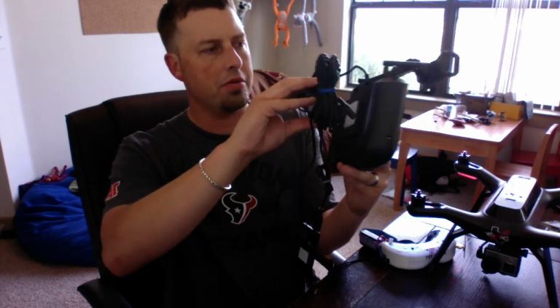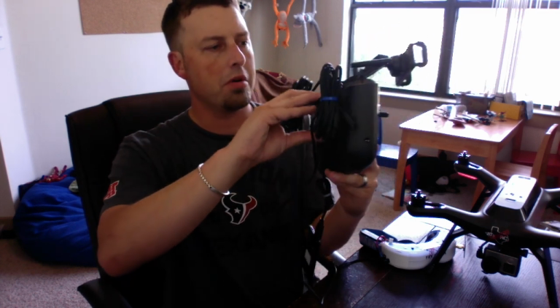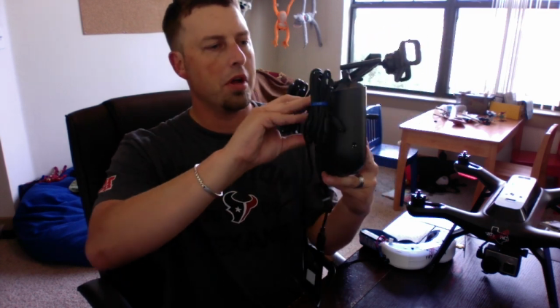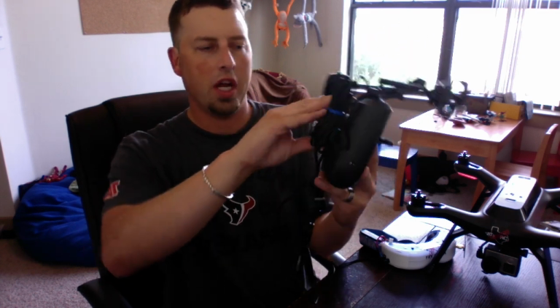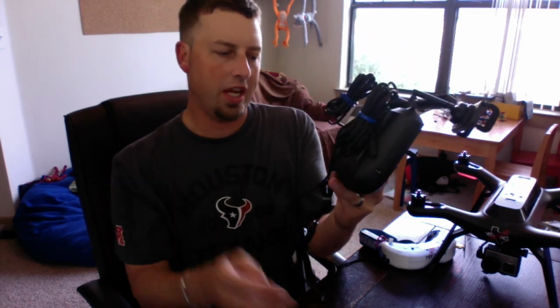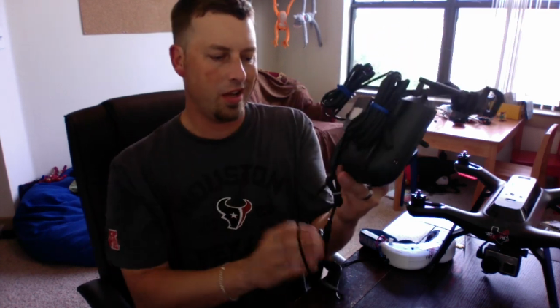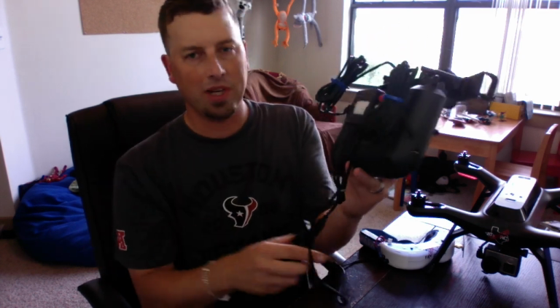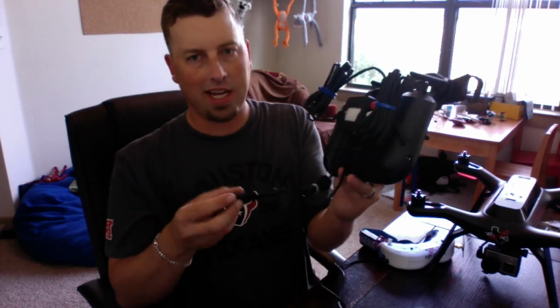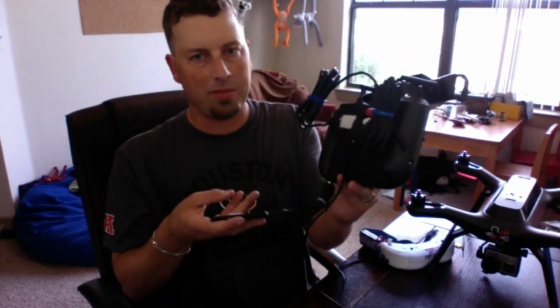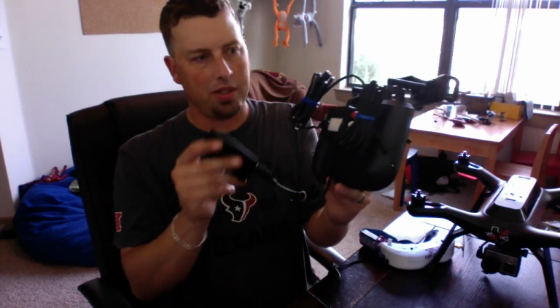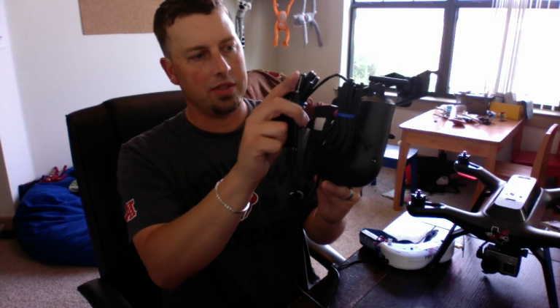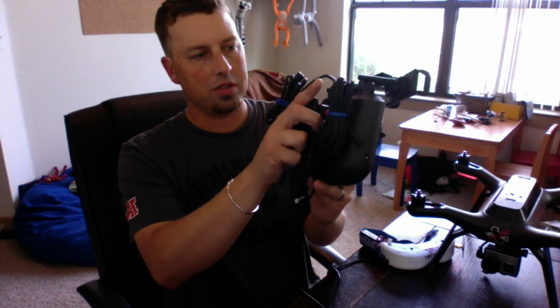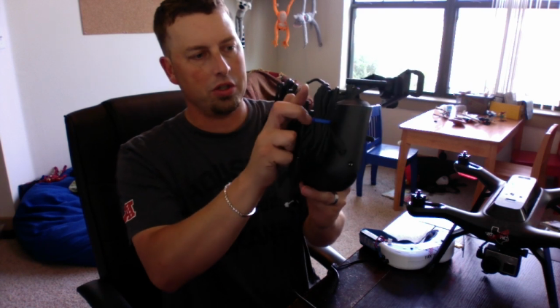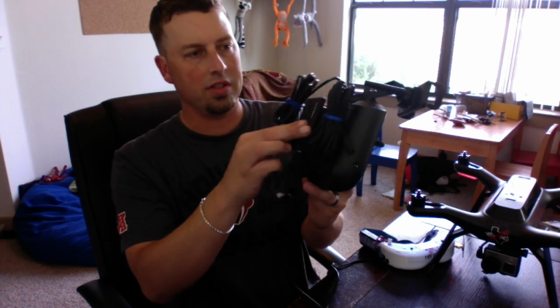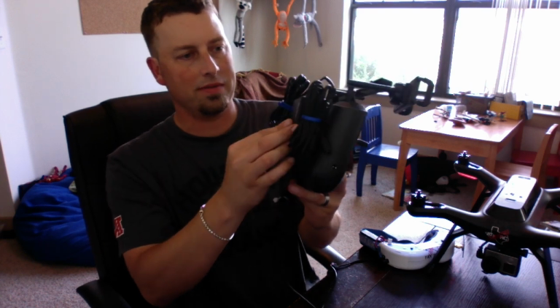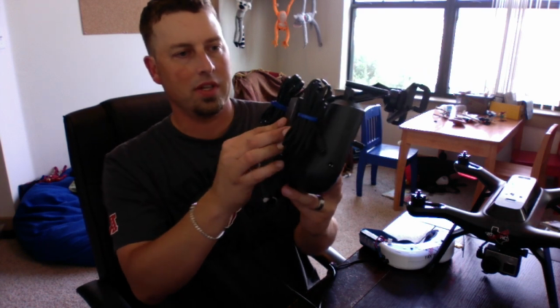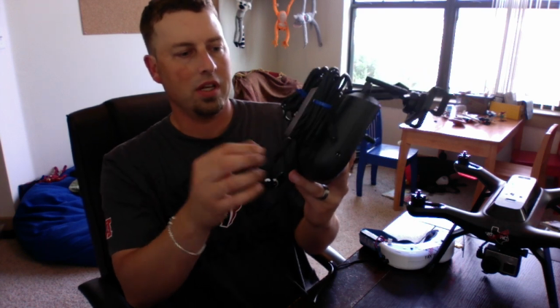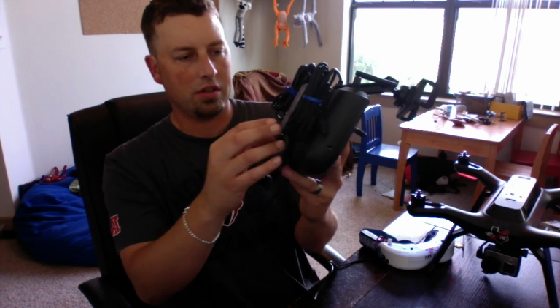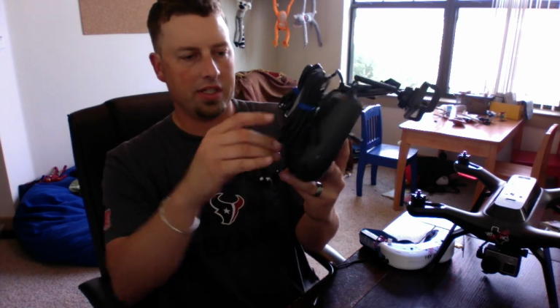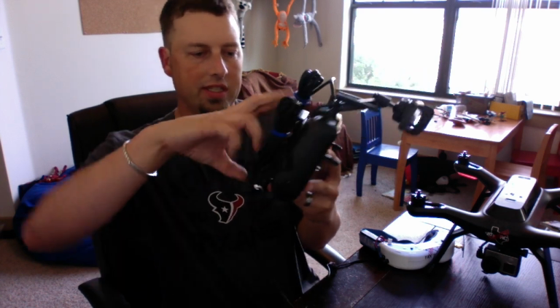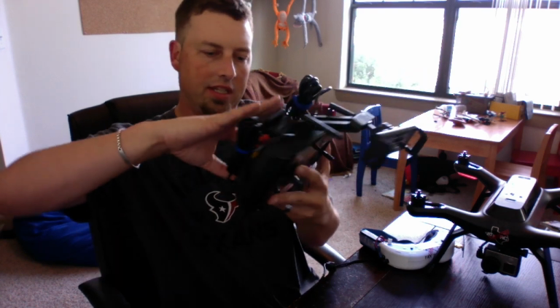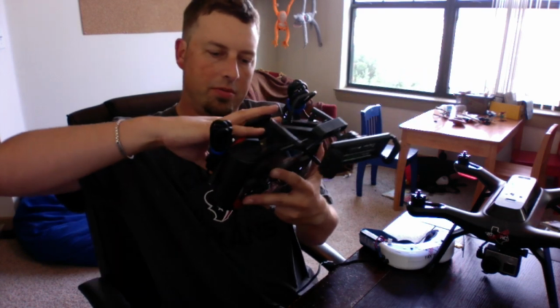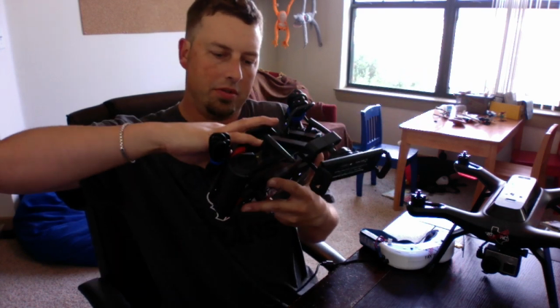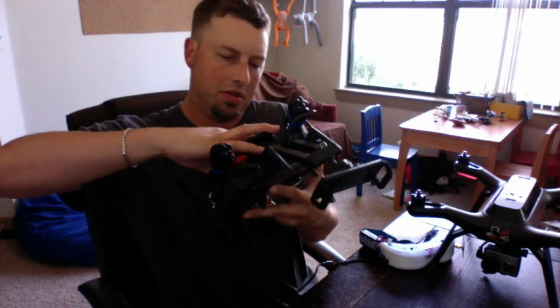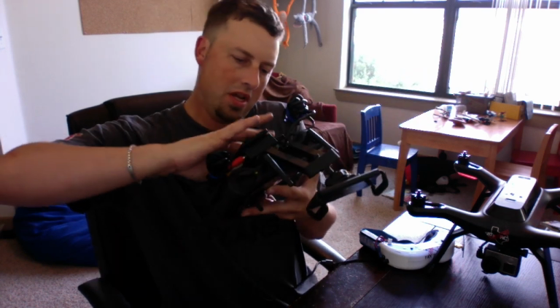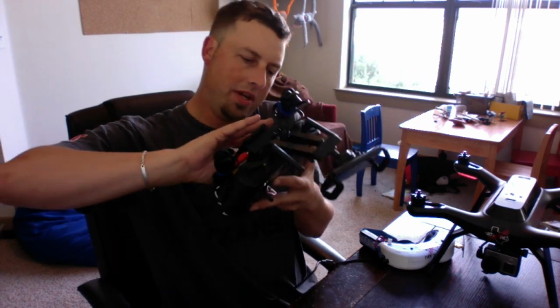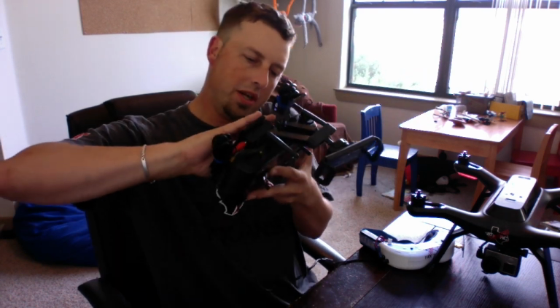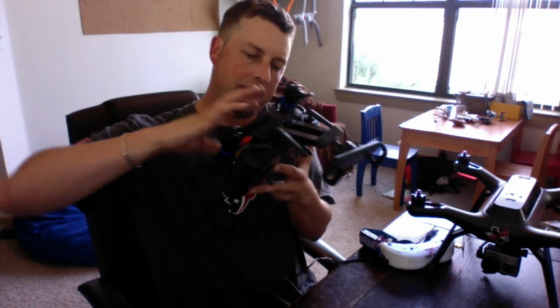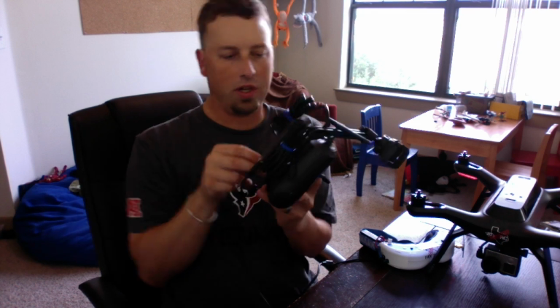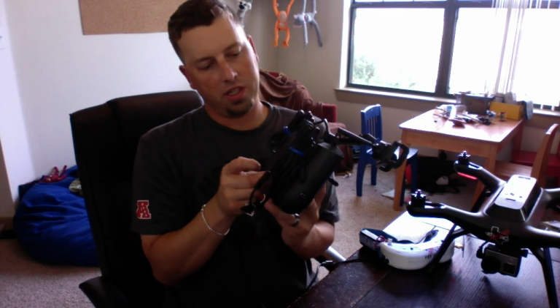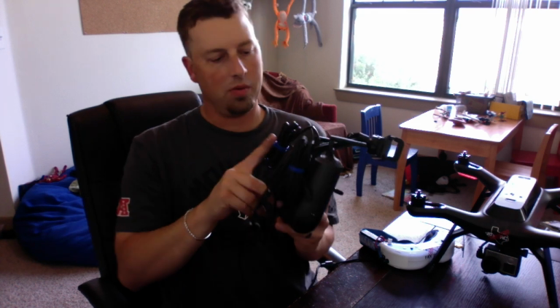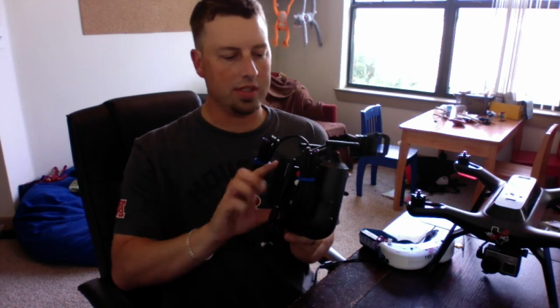Alright, so there you go — power pack, RCA to HDMI, all on the back of the radio. I'm going to tighten up all these excess cables and make sure everything is plugged in.